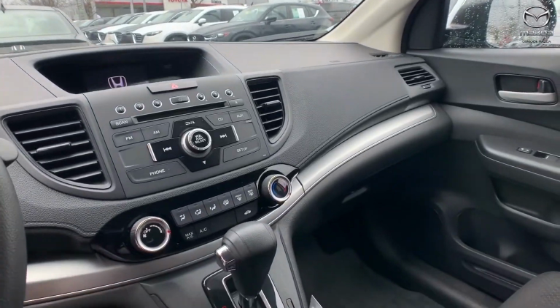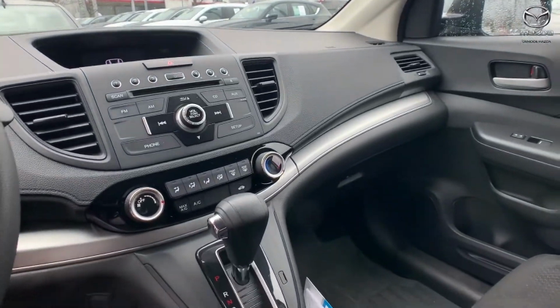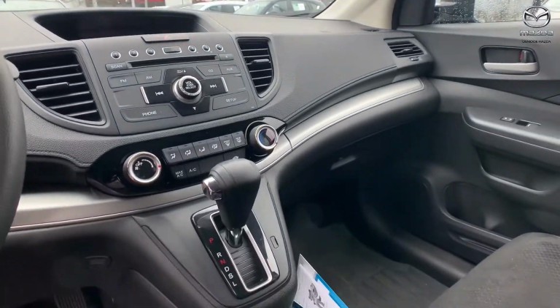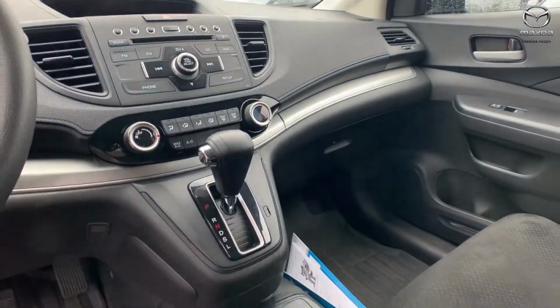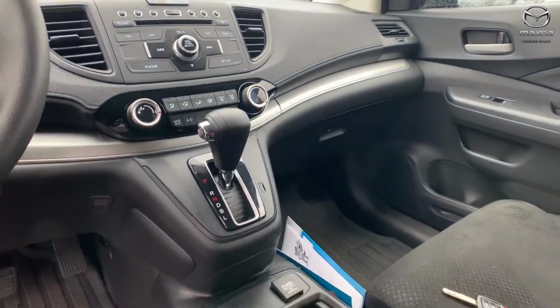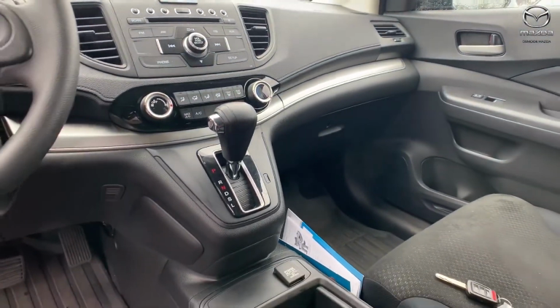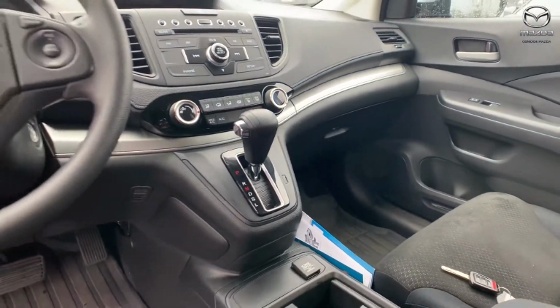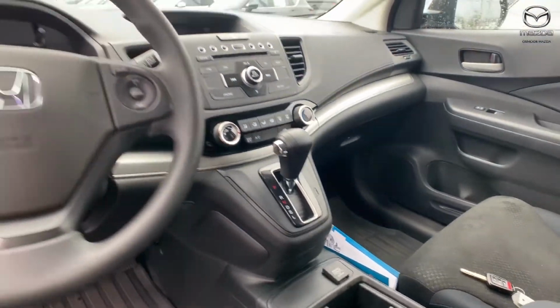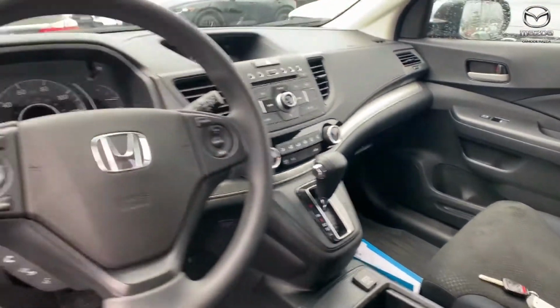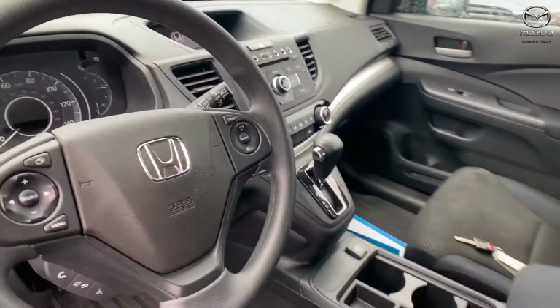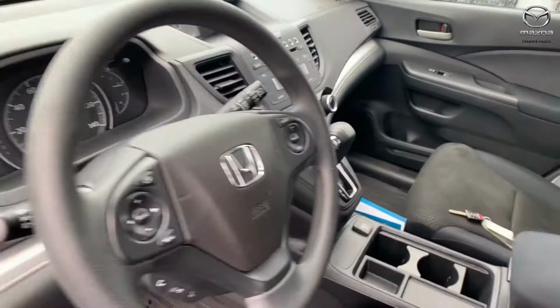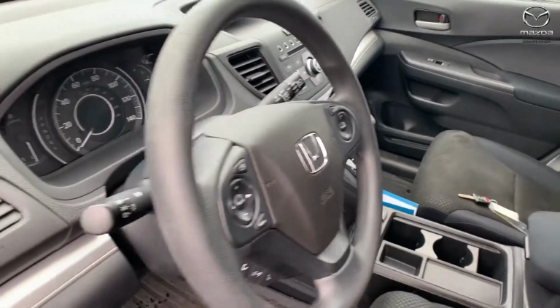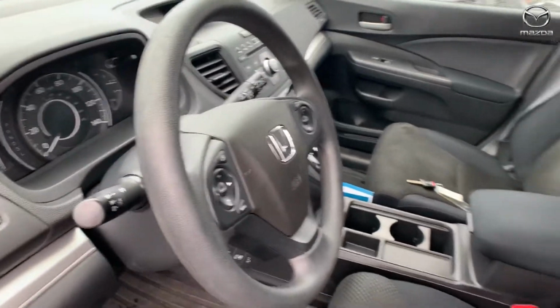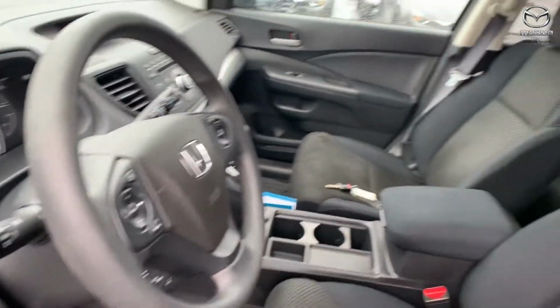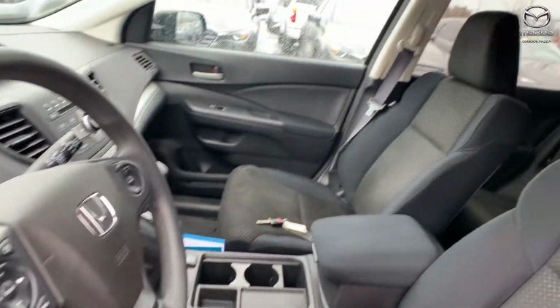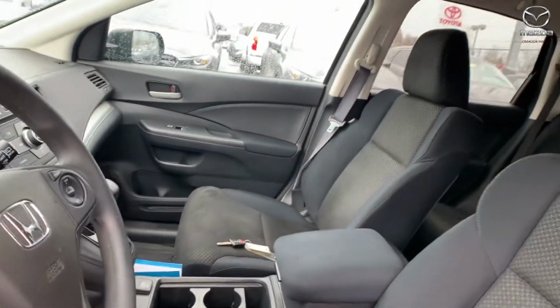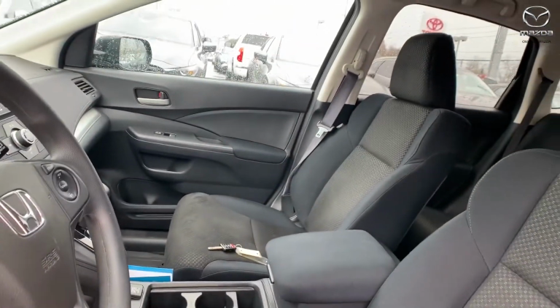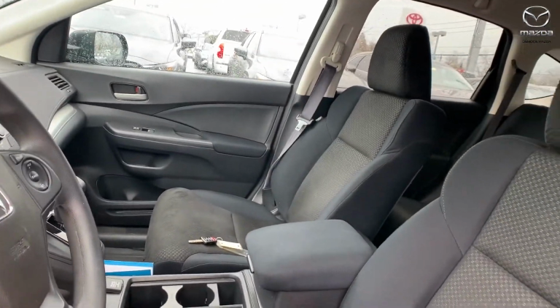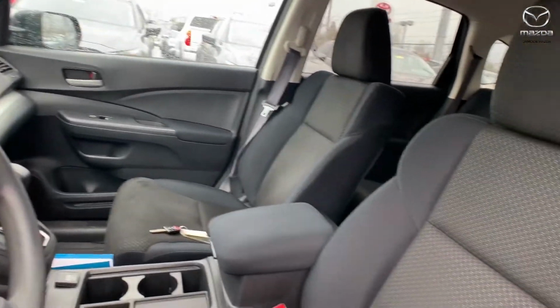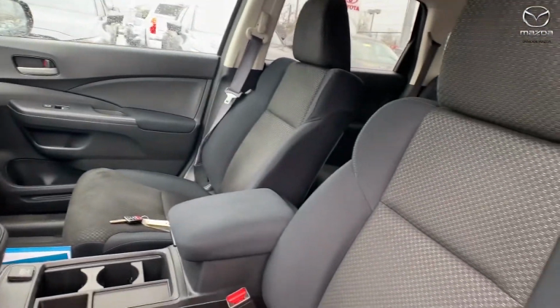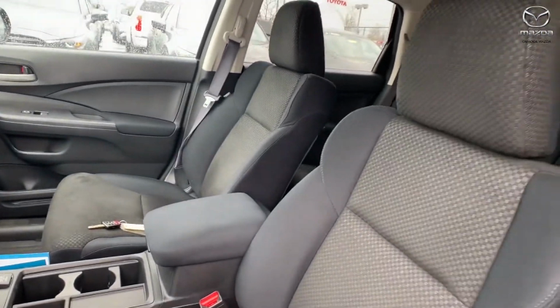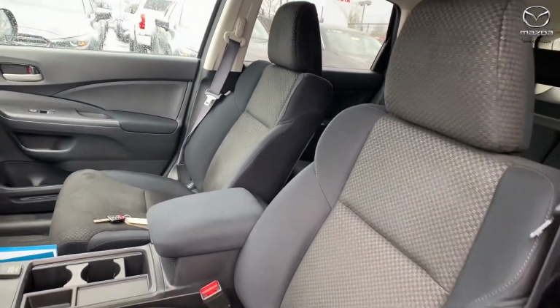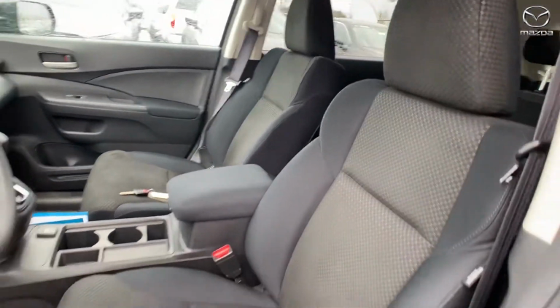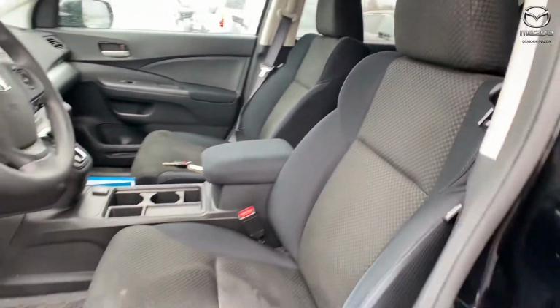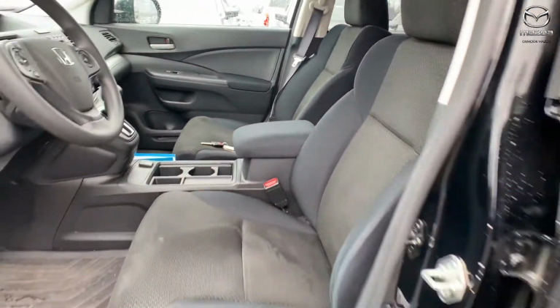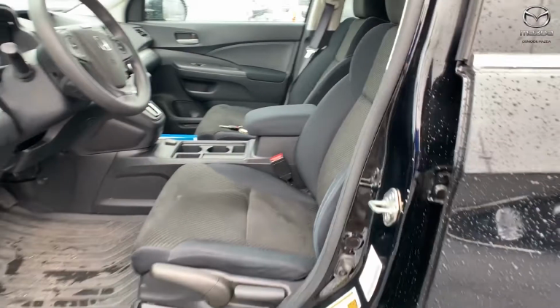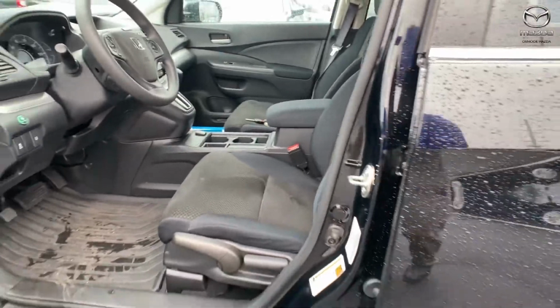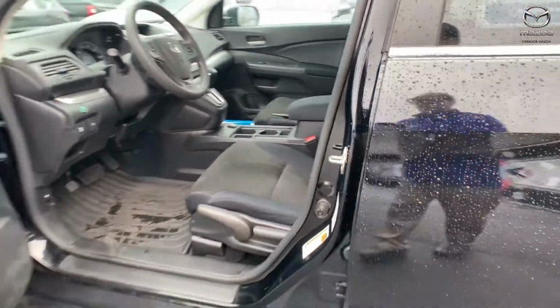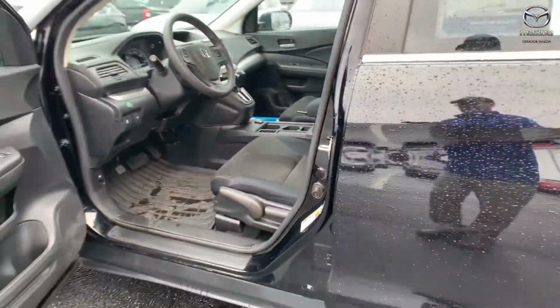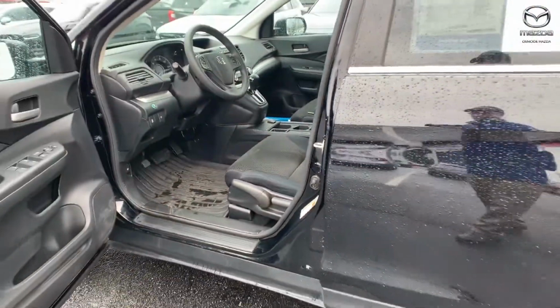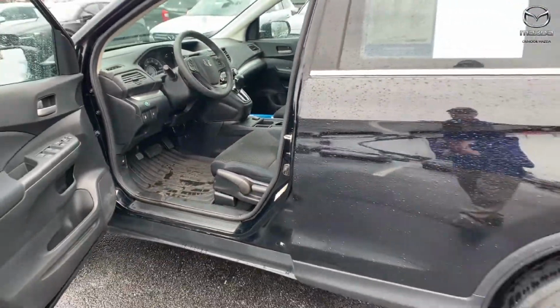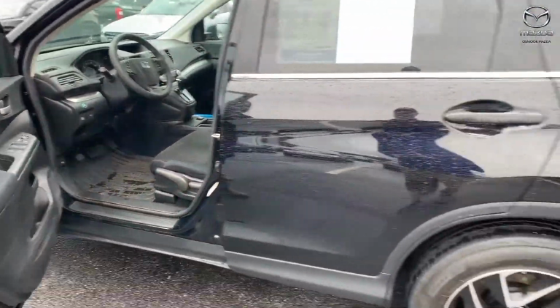It also has brake assist and speed sensing steering. The interior color is black. Mileage is 35,011 and the price is $17,000.